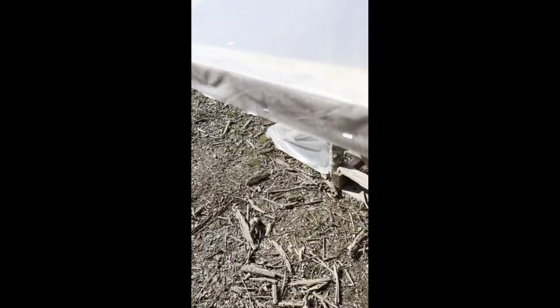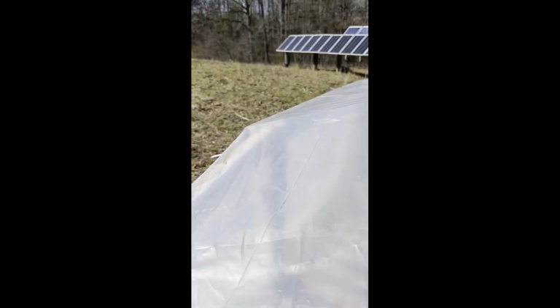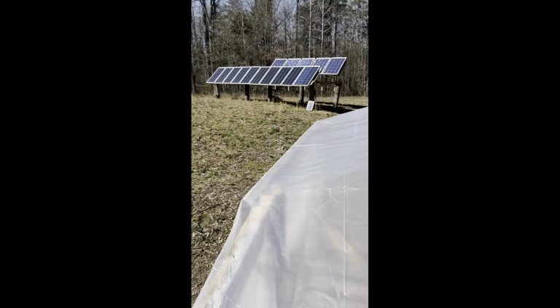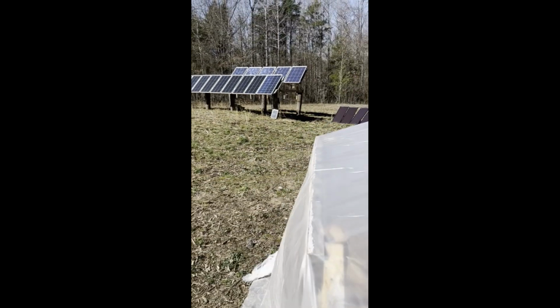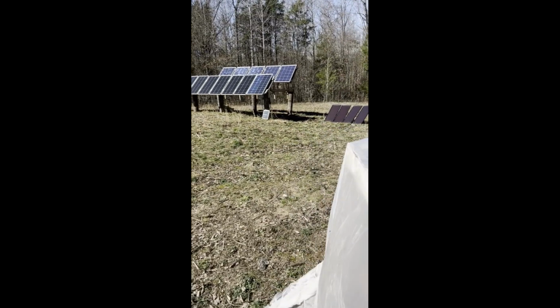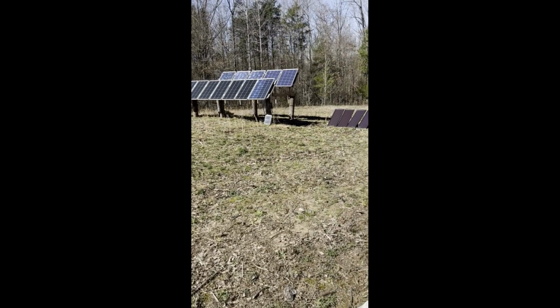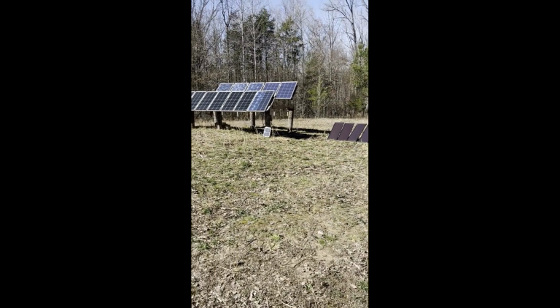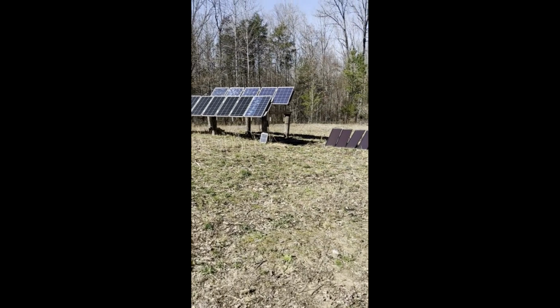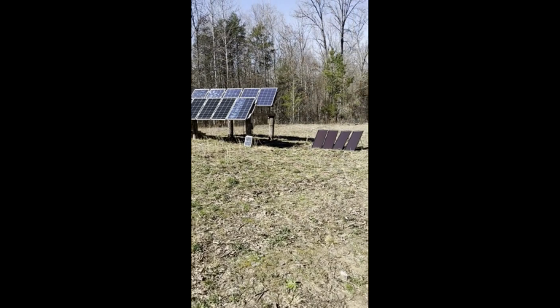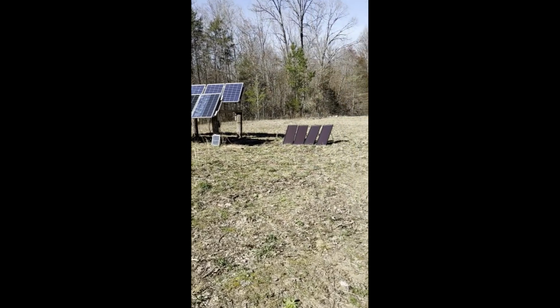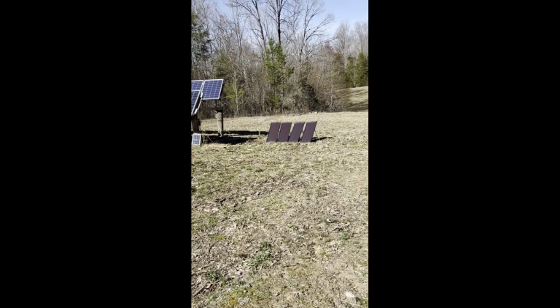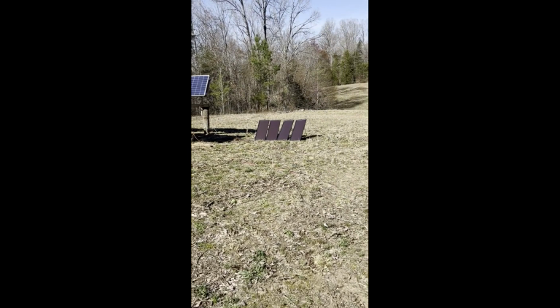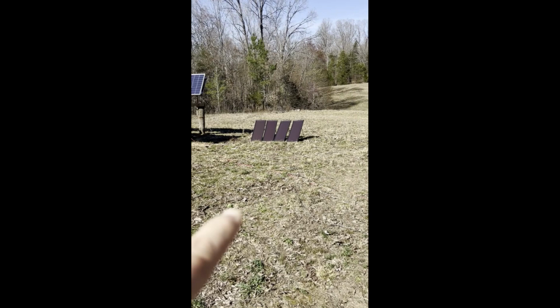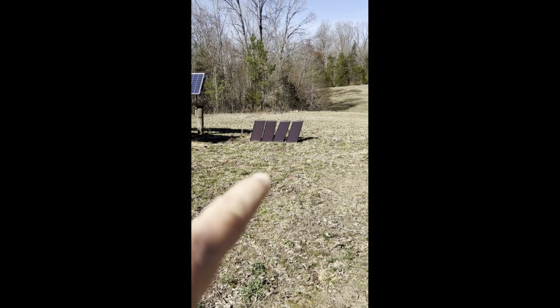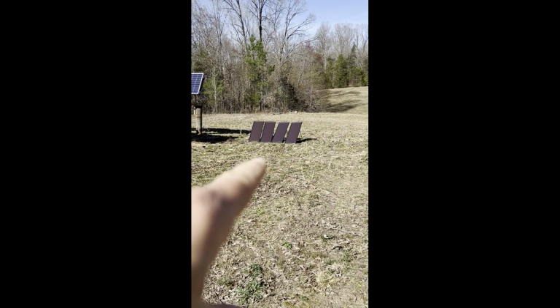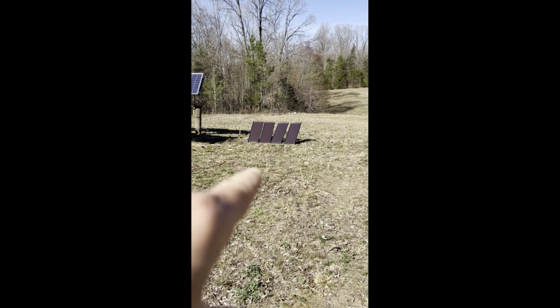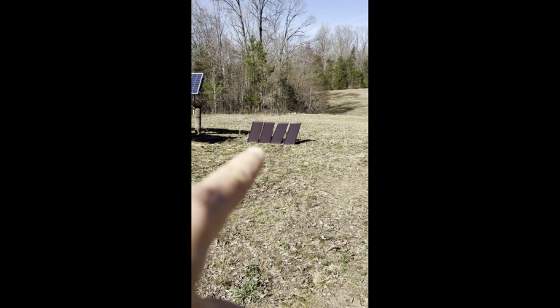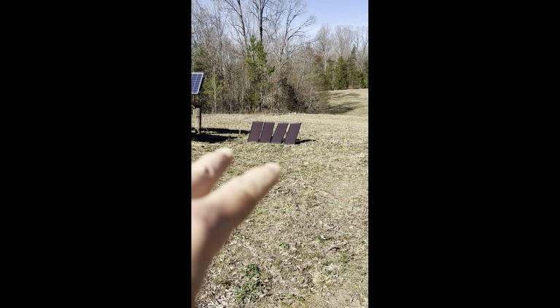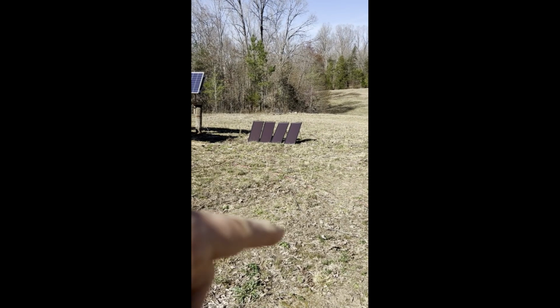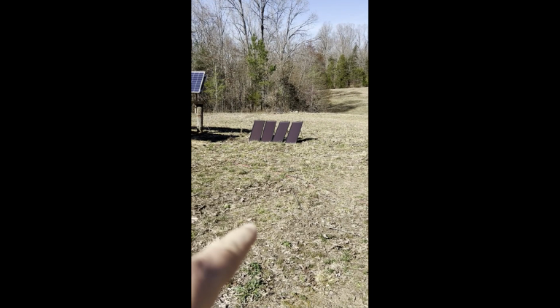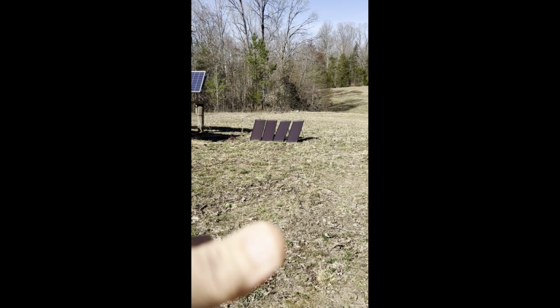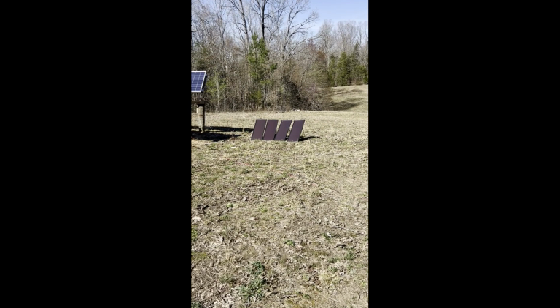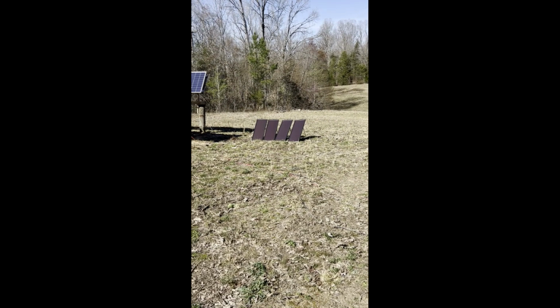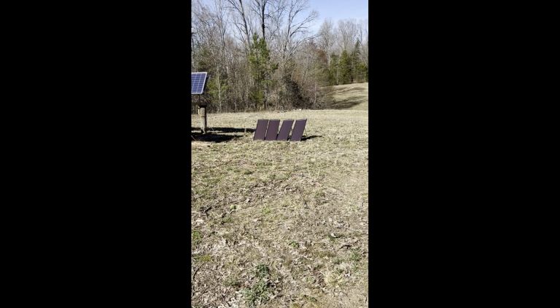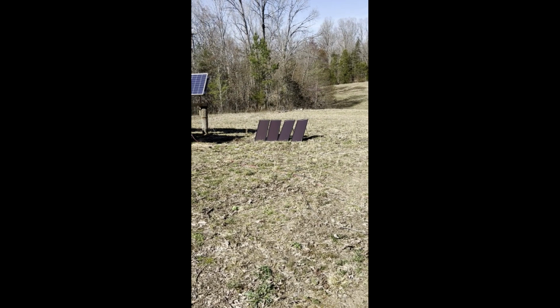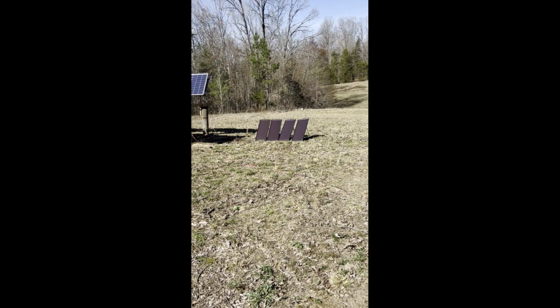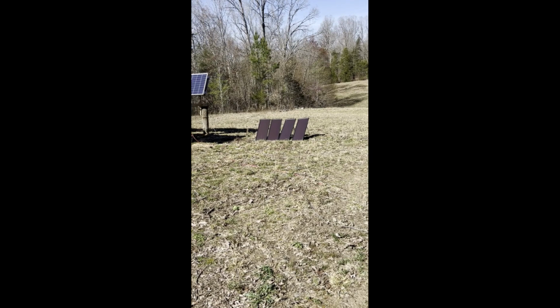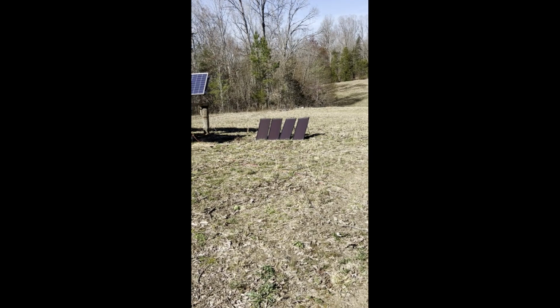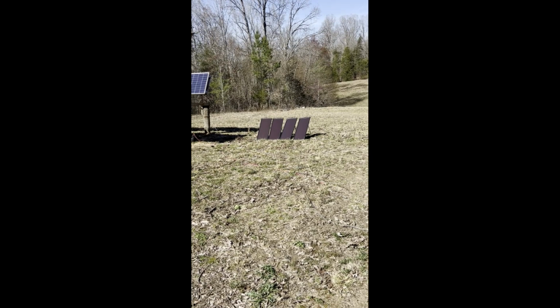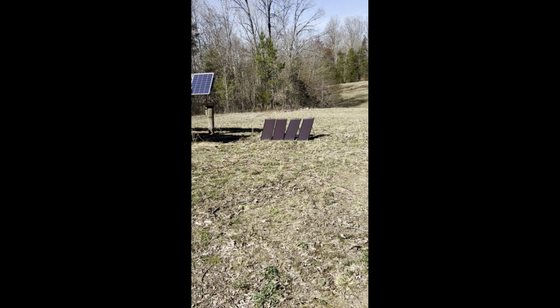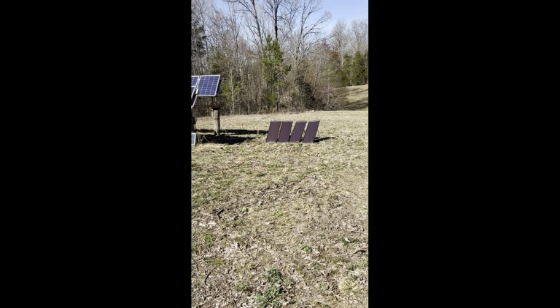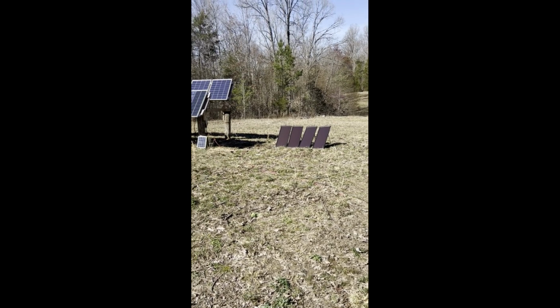Here's my panel display. Those four small ones there are the Harbor Freight panels that run the little 12-volt battery — they're actually really efficient and work really well.